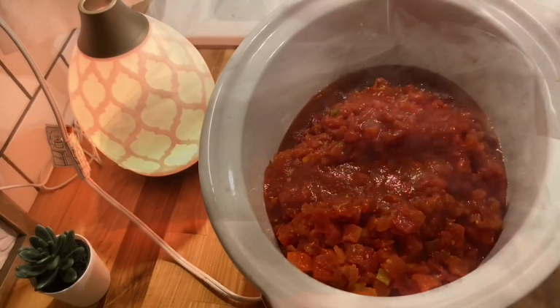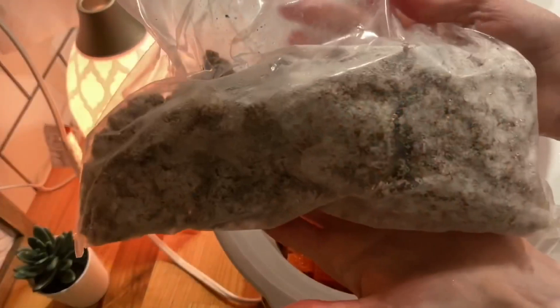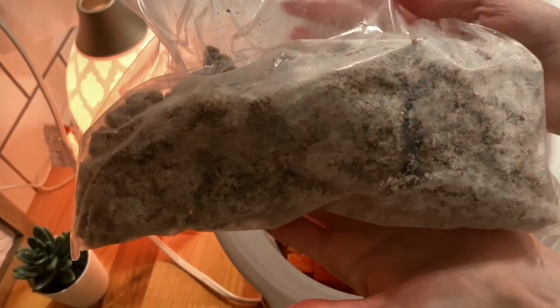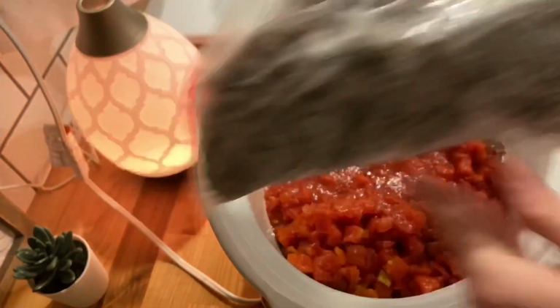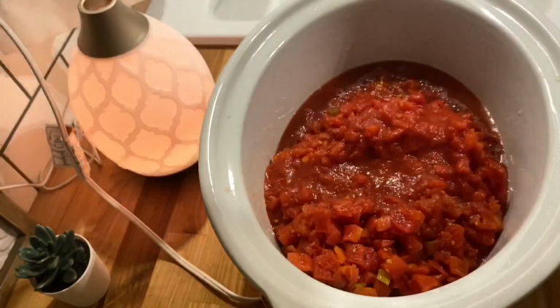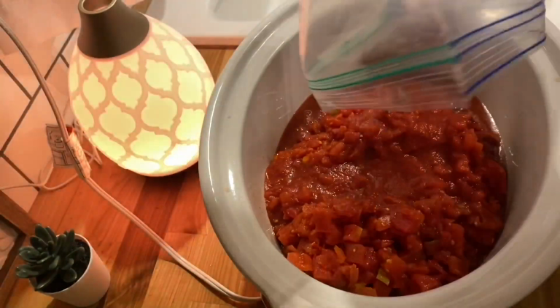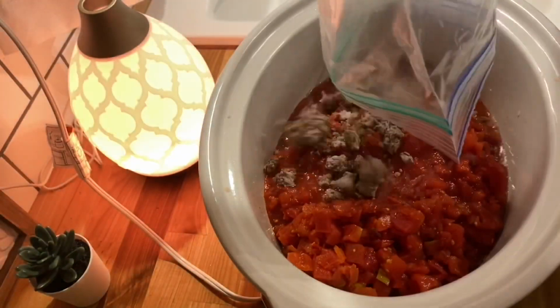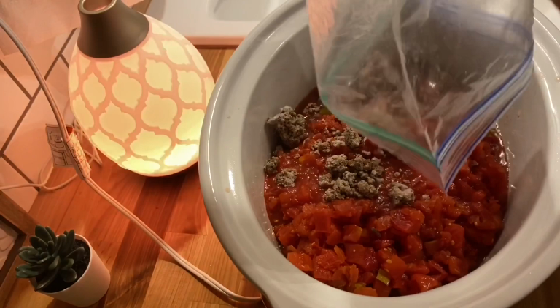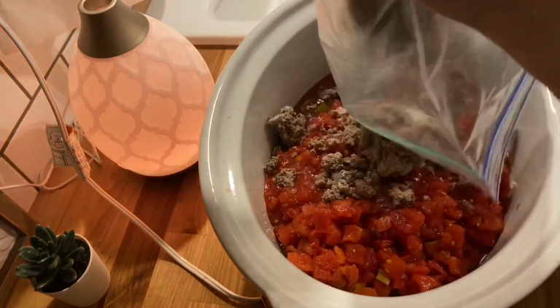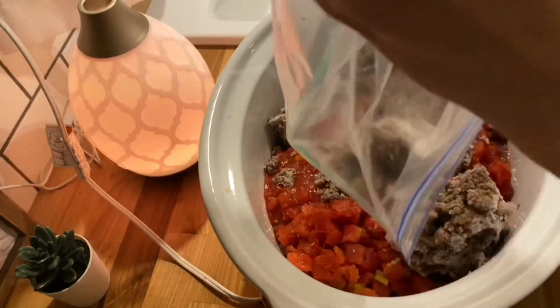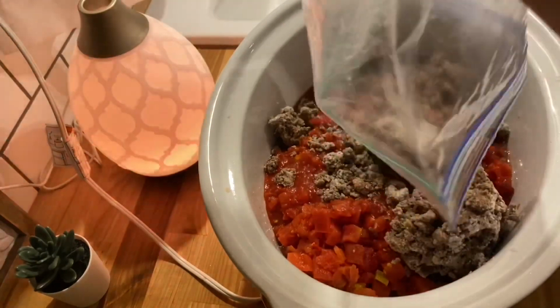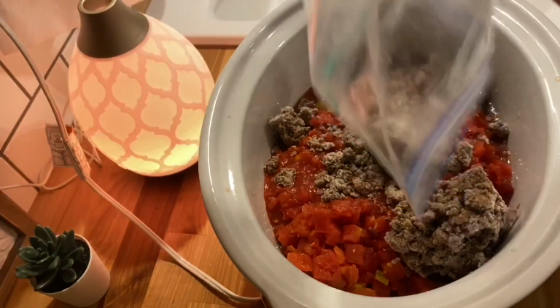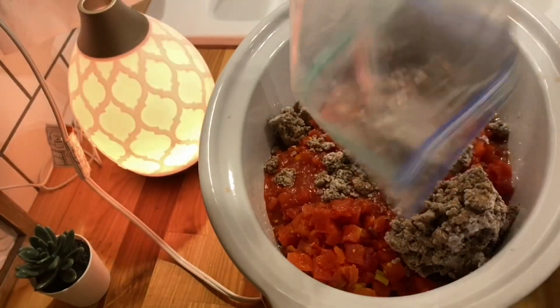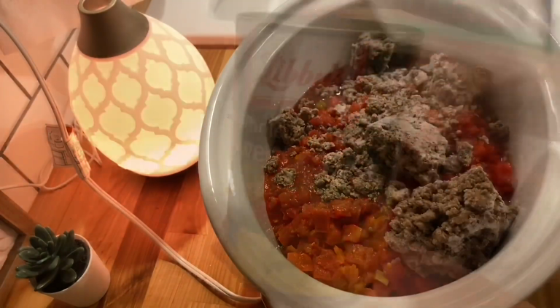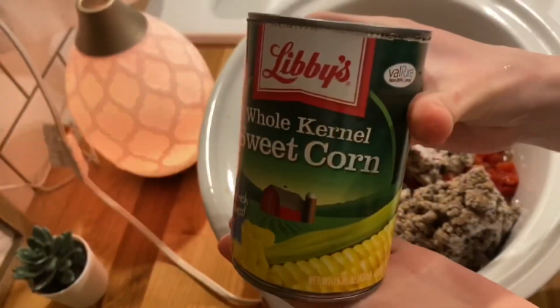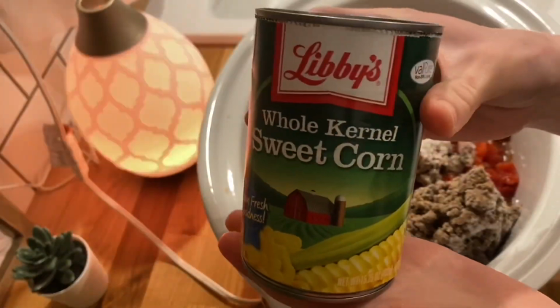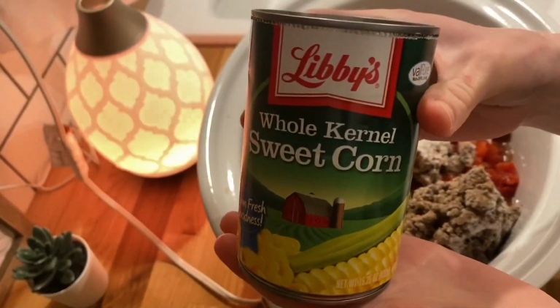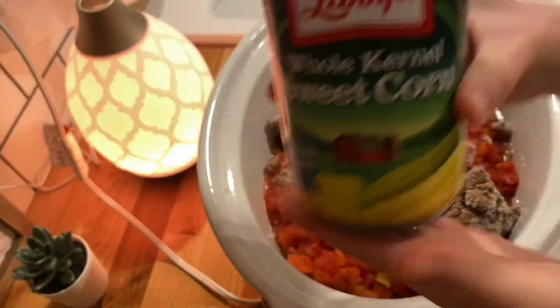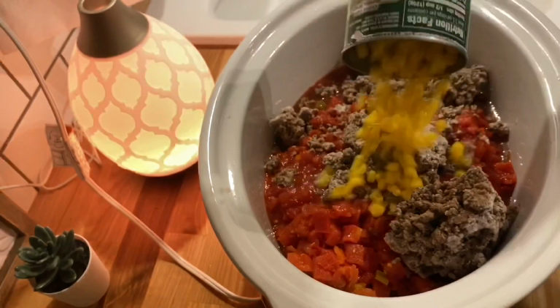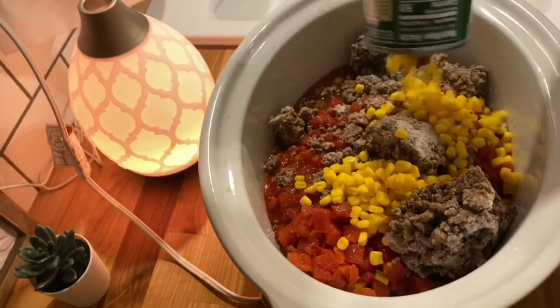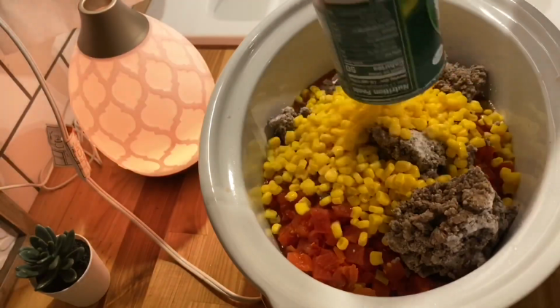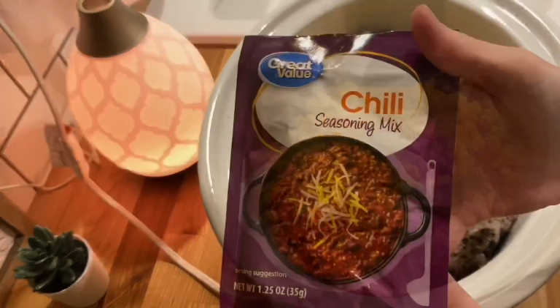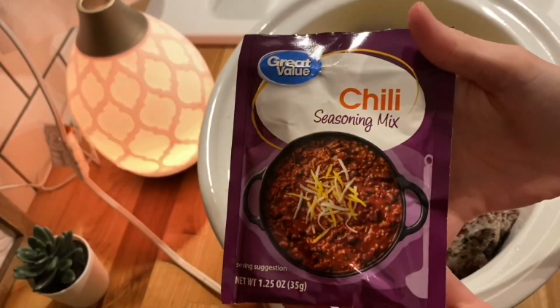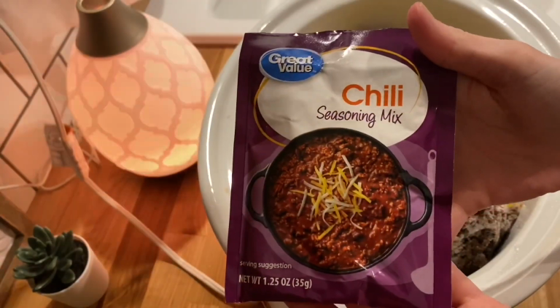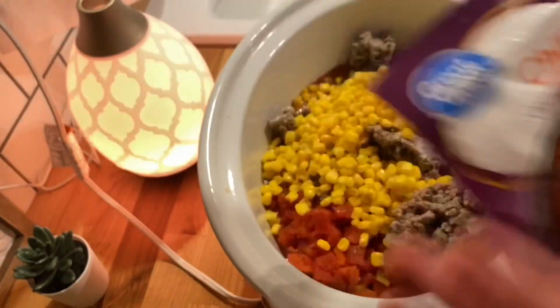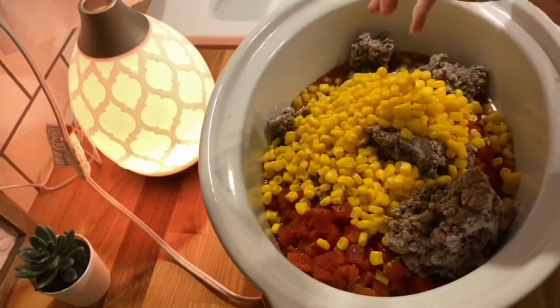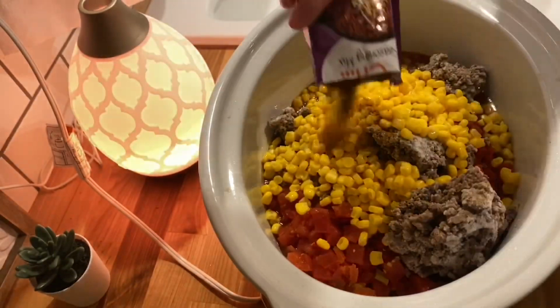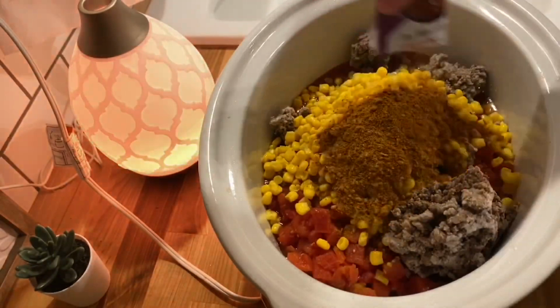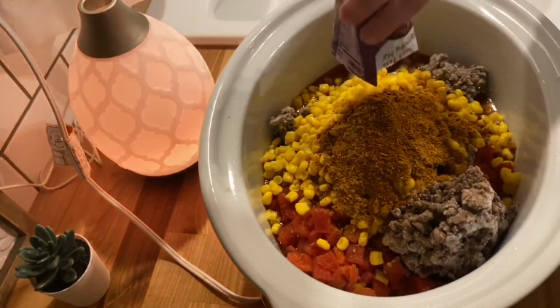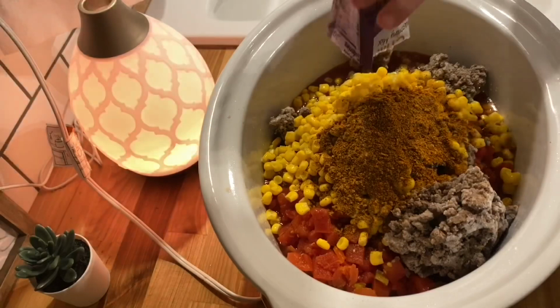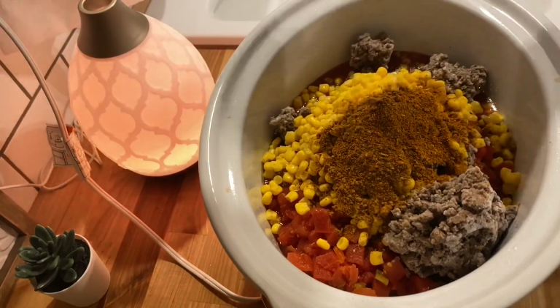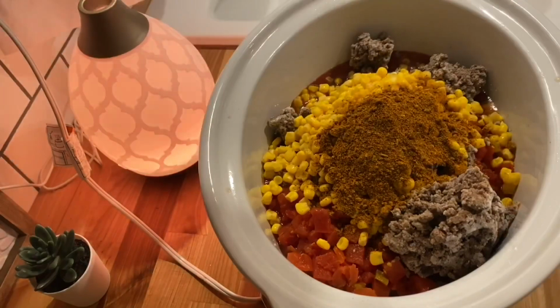I also meal prepped this ground beef and browned an onion with it as well. You do not have to do this, but I love onions and I thought it was really good. The corn is also optional — it adds a little bit of nutrition and a good crunch to it.